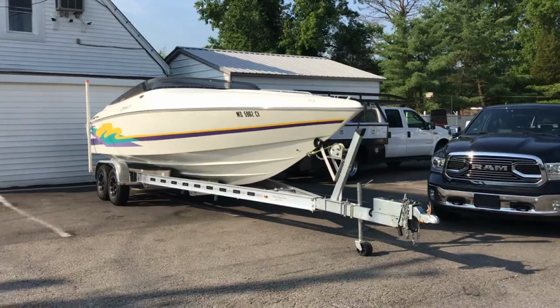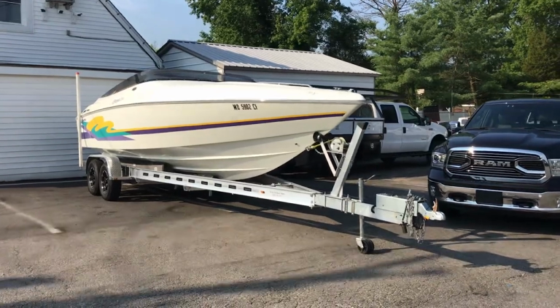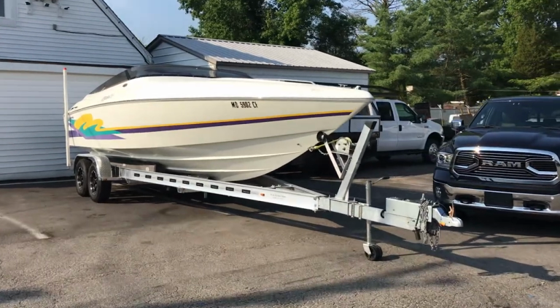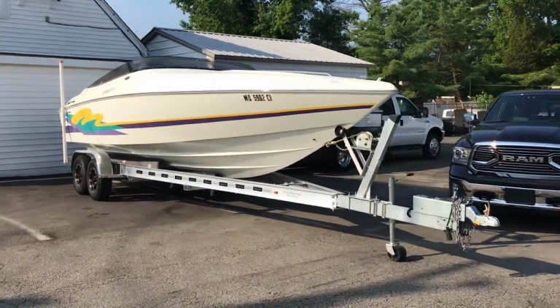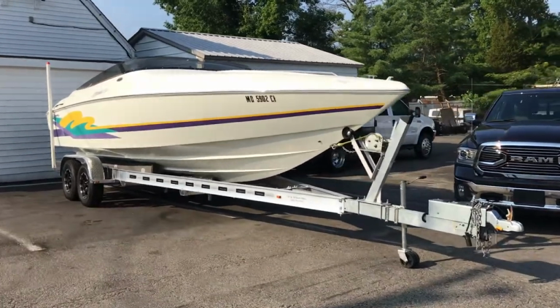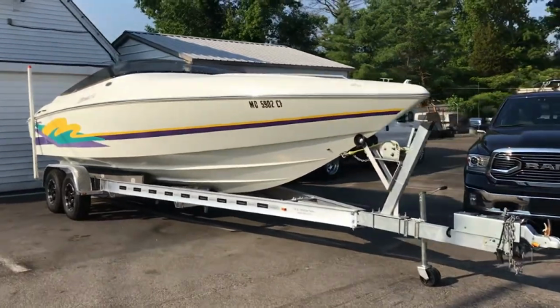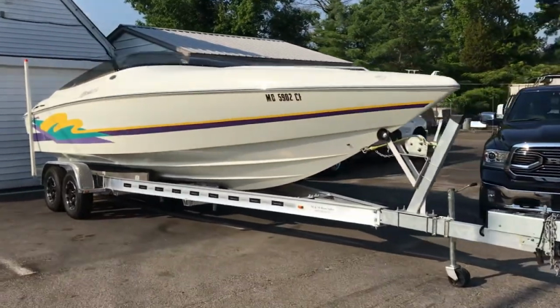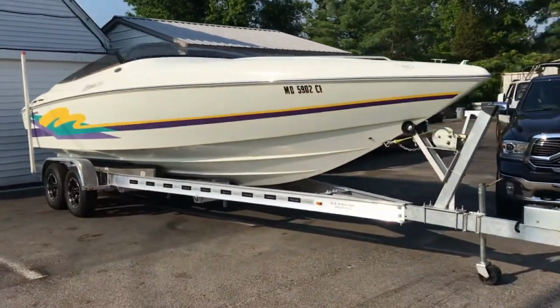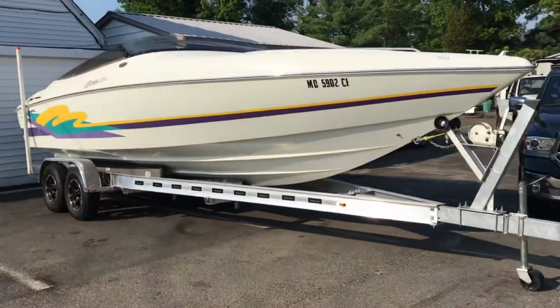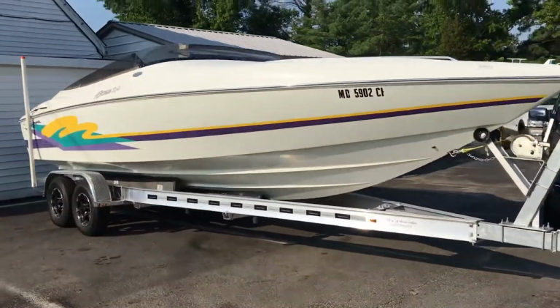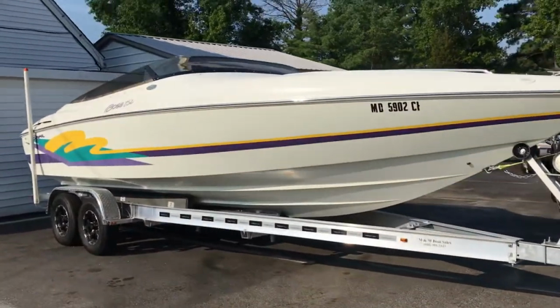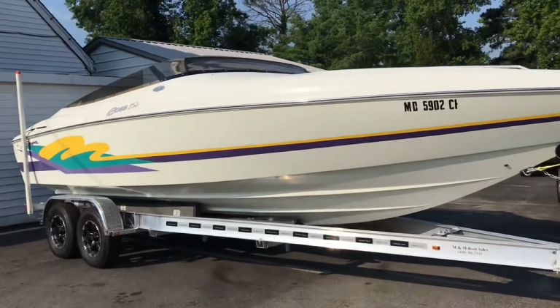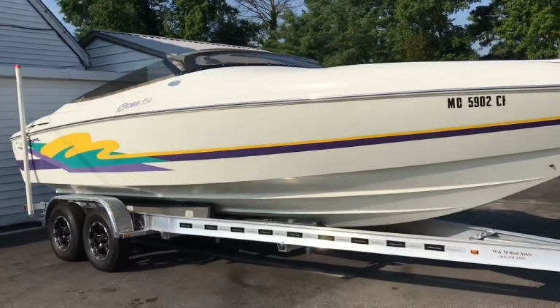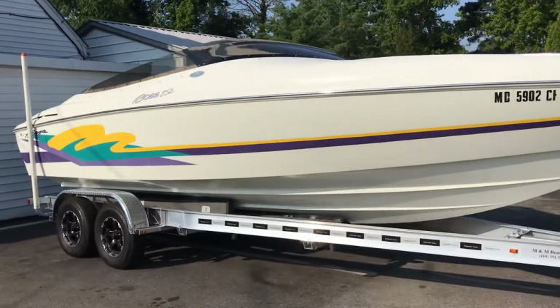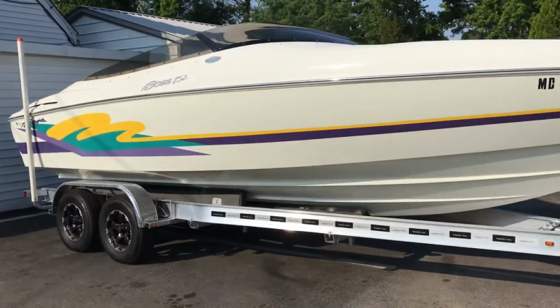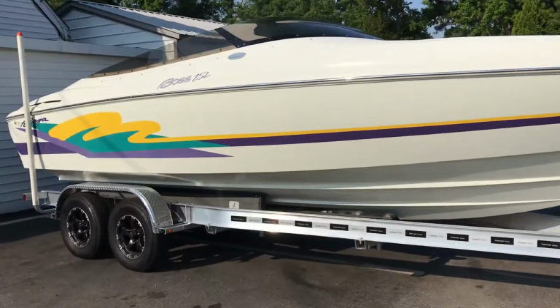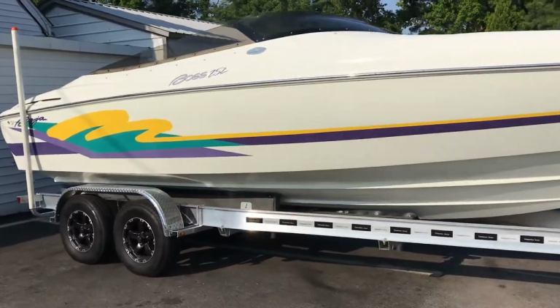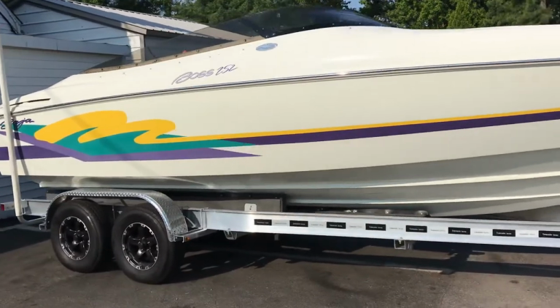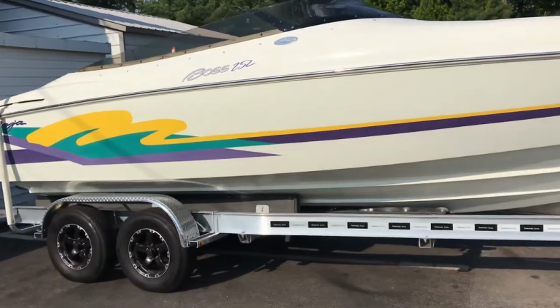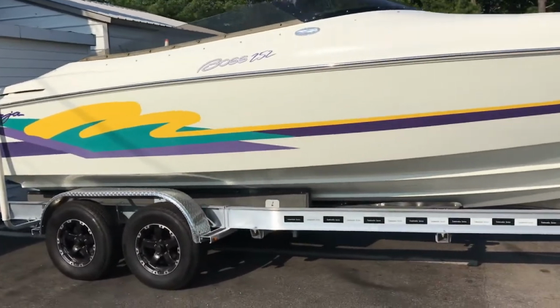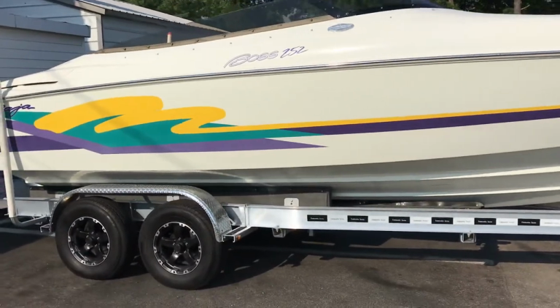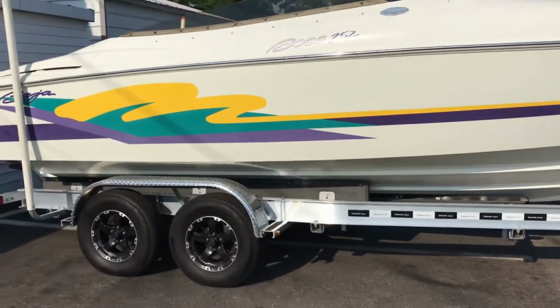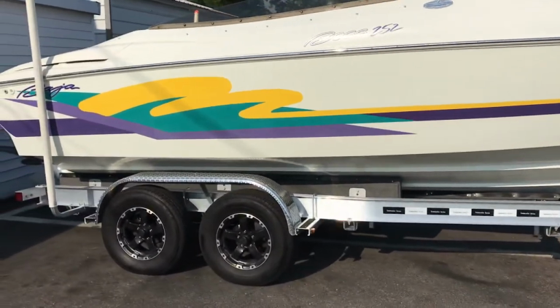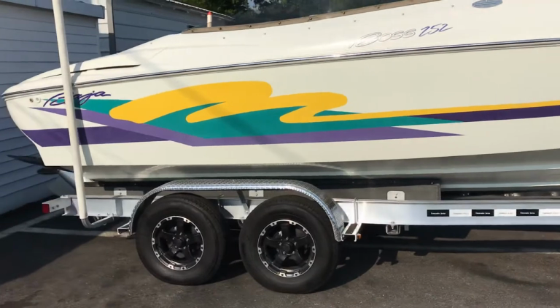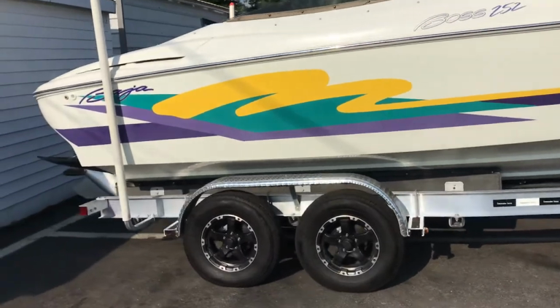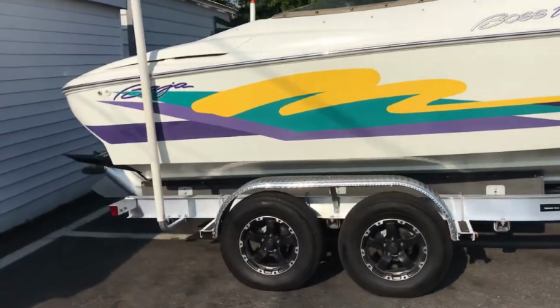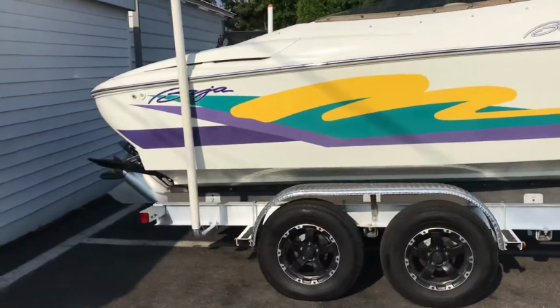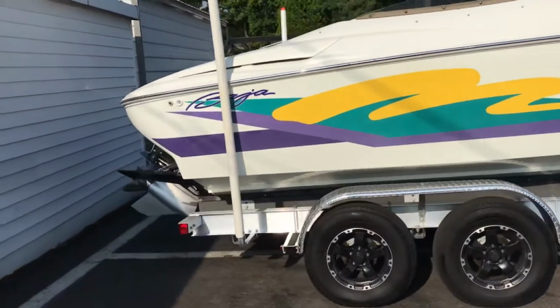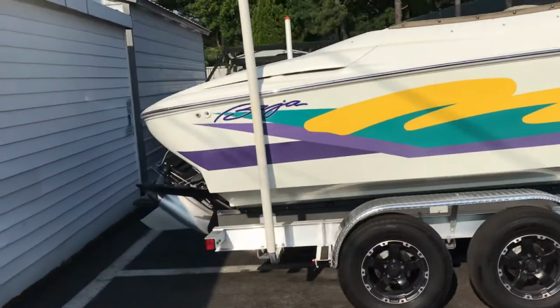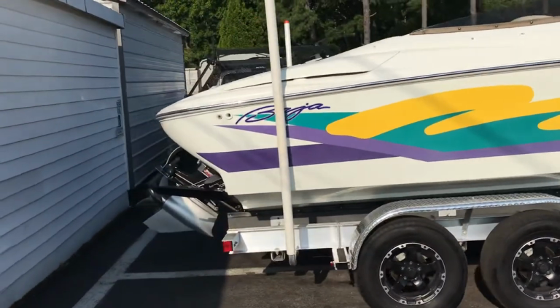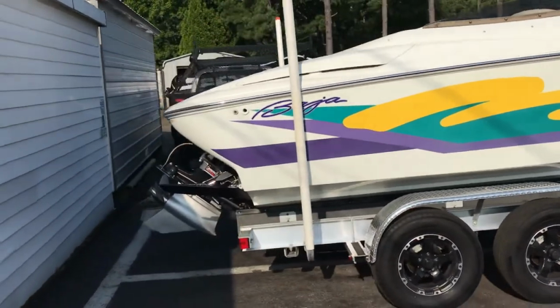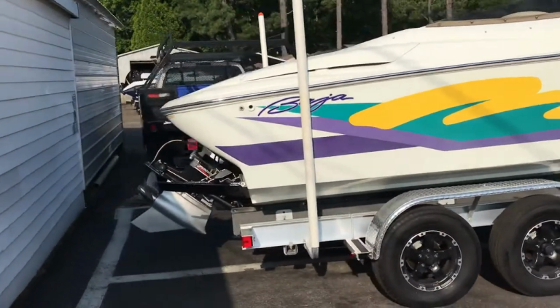There's a quick walk-around video this morning of this Boss 252 Baja. This boat belongs to a friend of our detail shop owner.